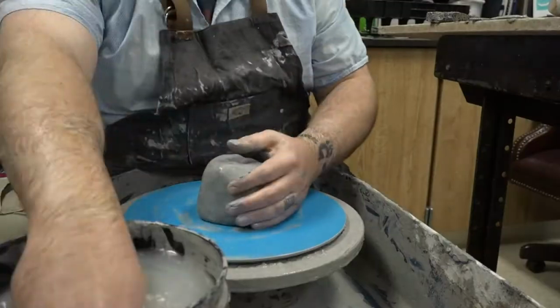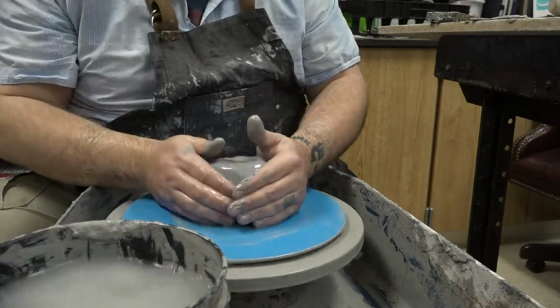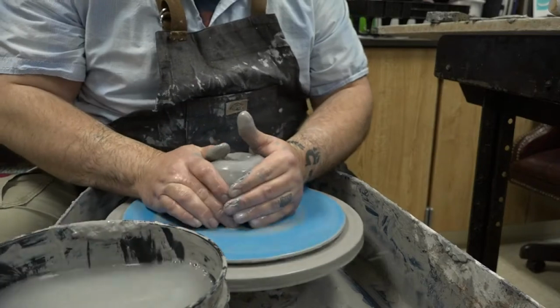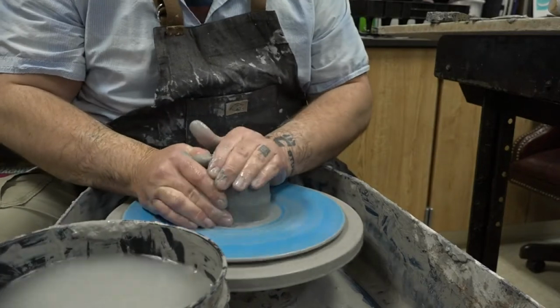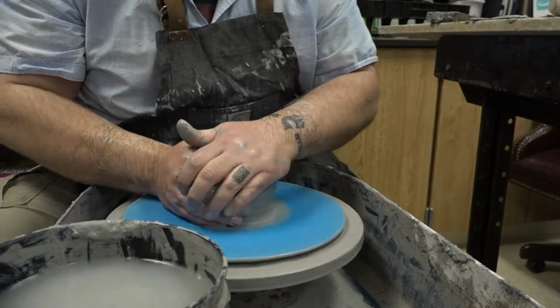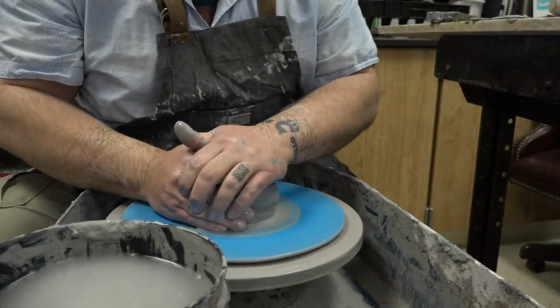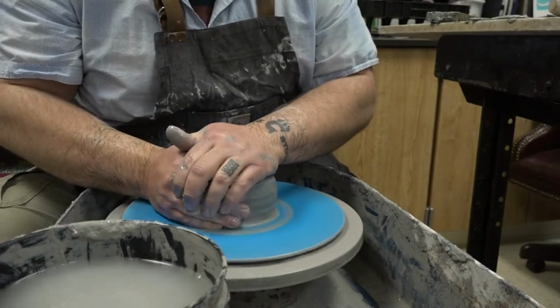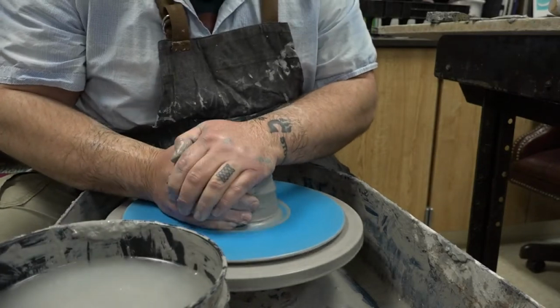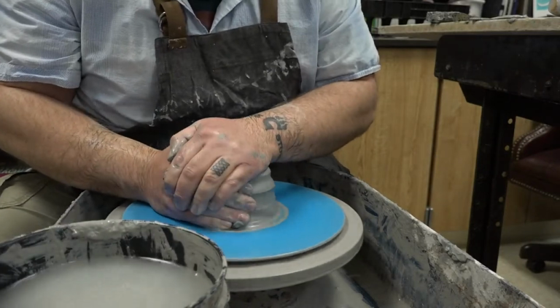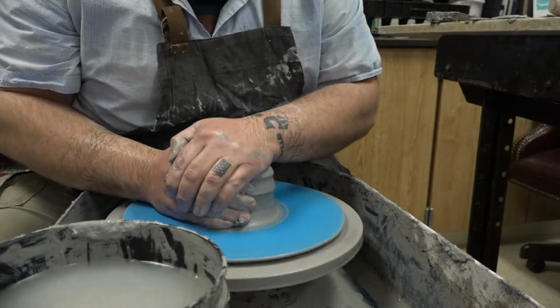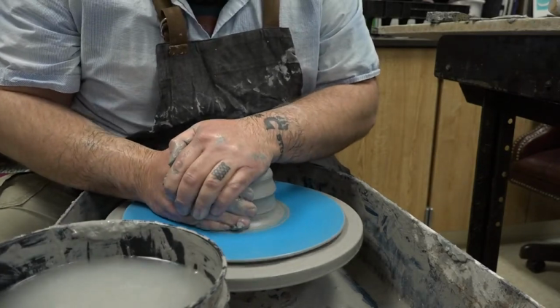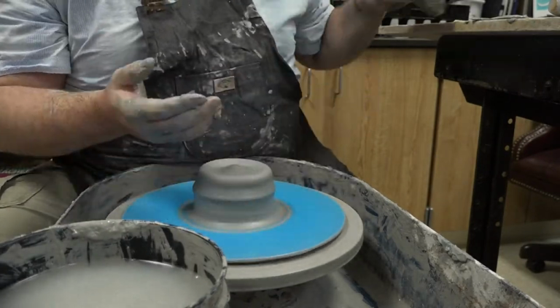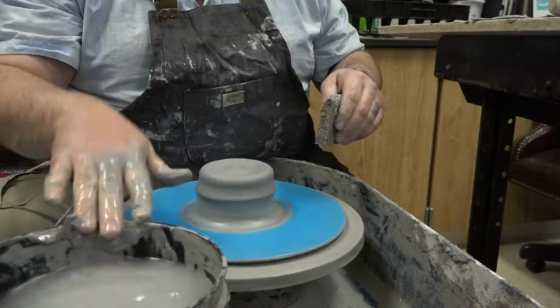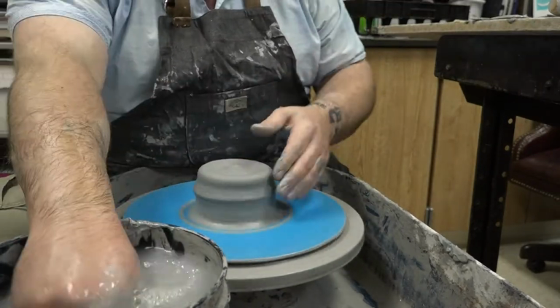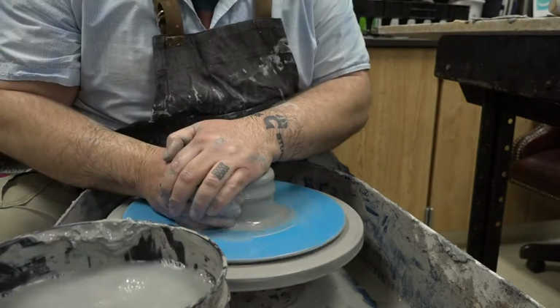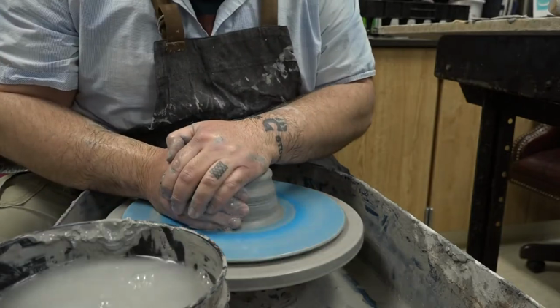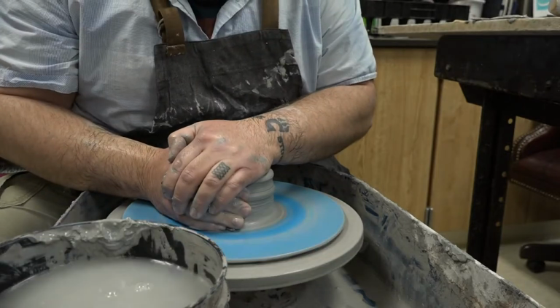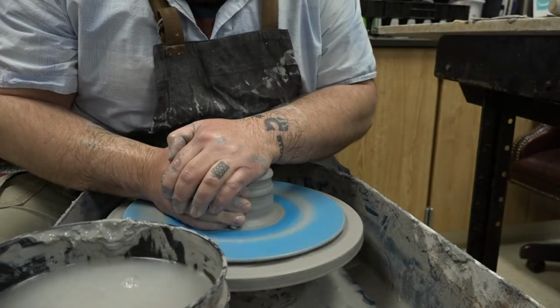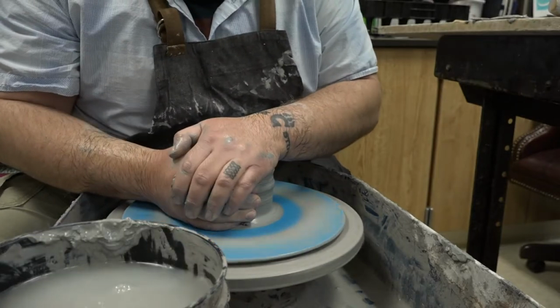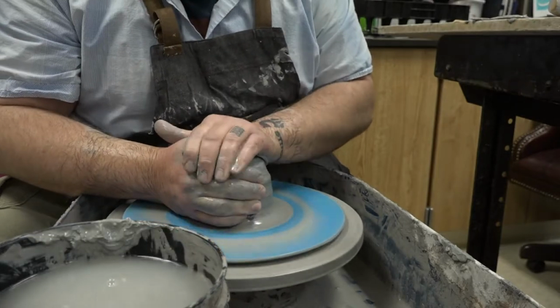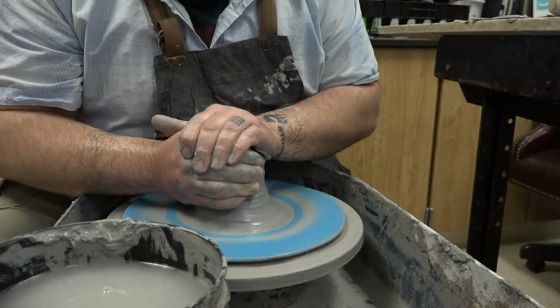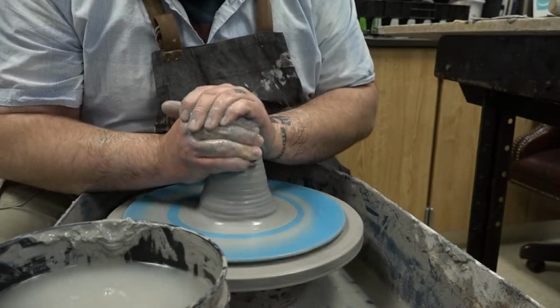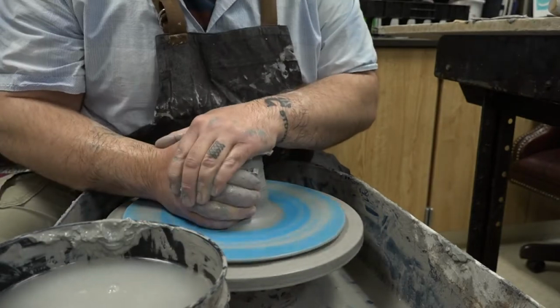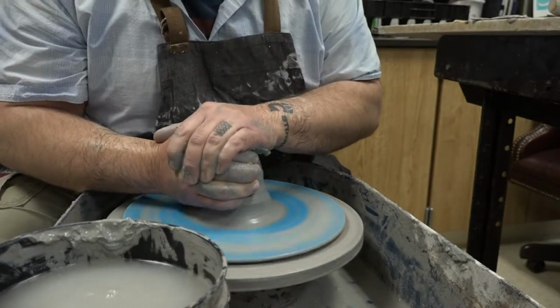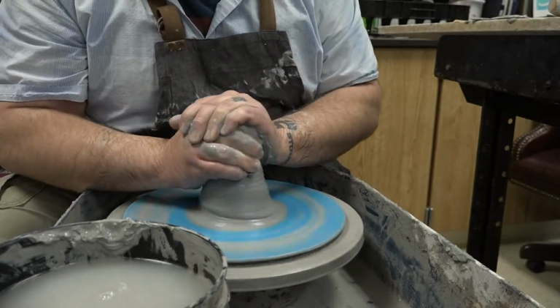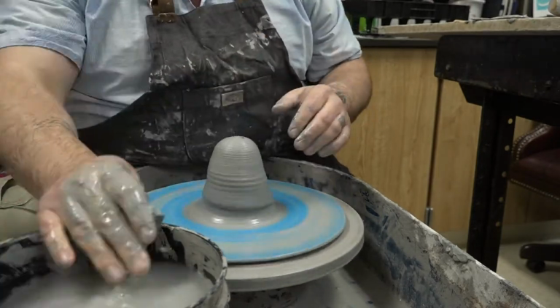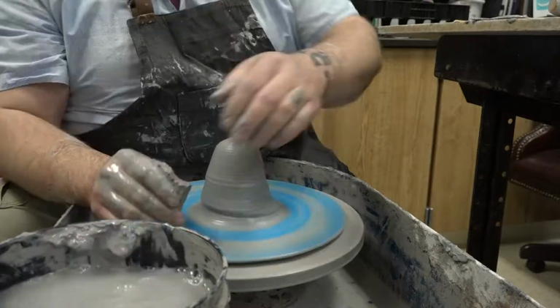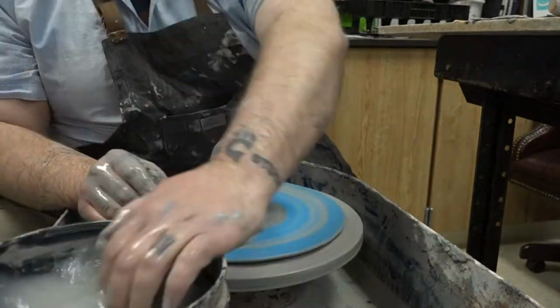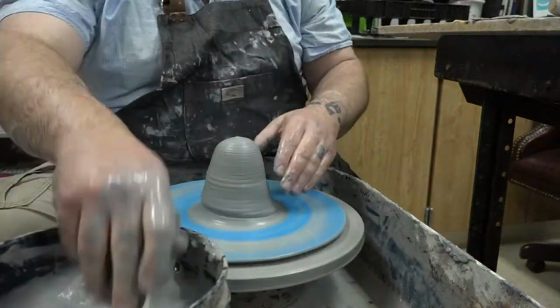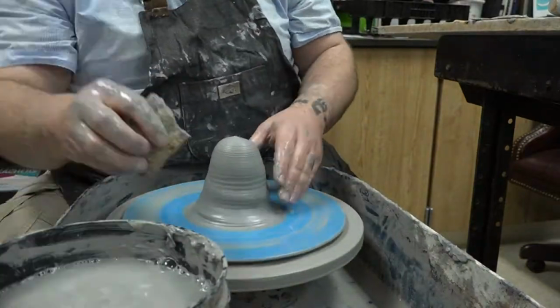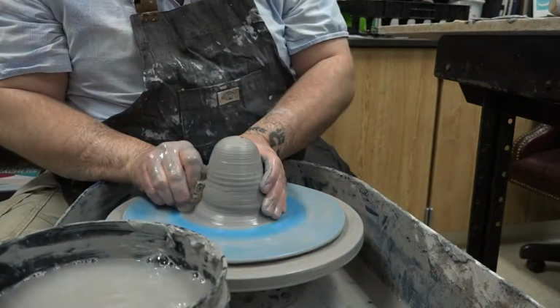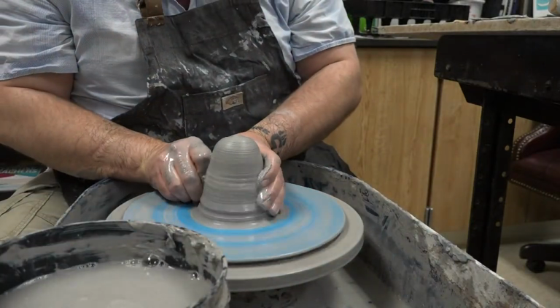Now for a candlestick, you're dealing with a couple of basic elements. You want to get a strong cone shape developed first as you're starting to throw on the wheel. As you're centering that clay, center it in a cone shape — it just saves a step as you go further down the line.